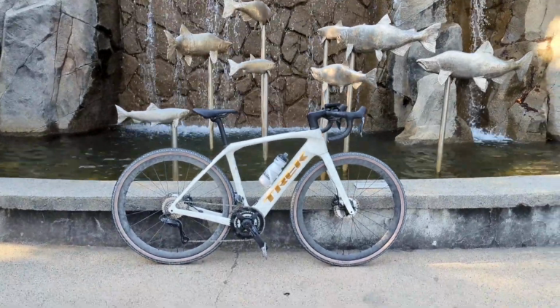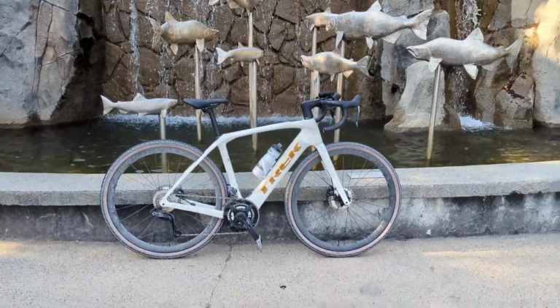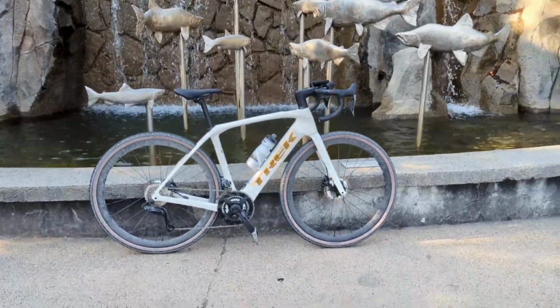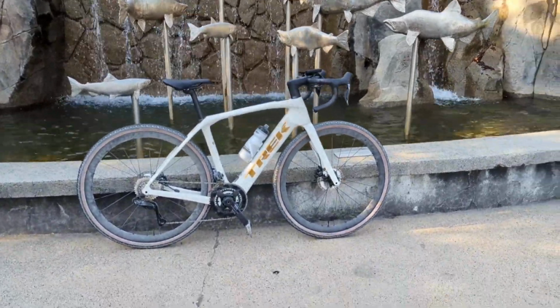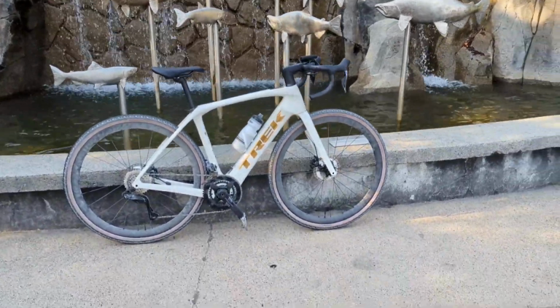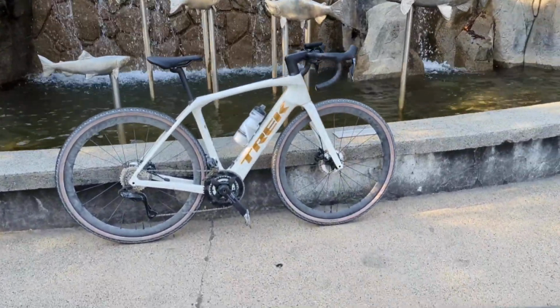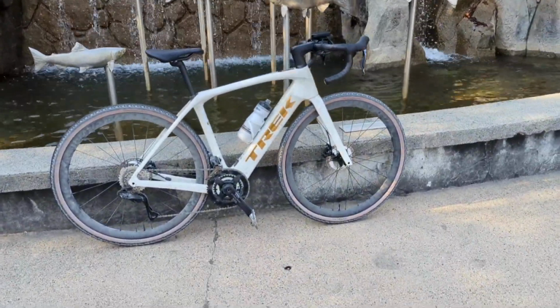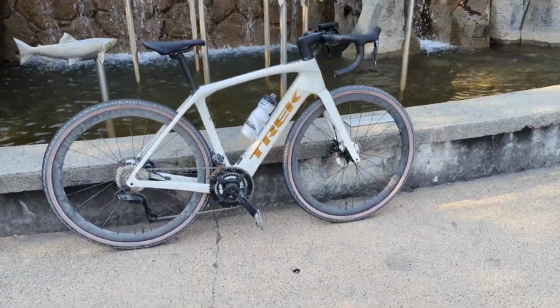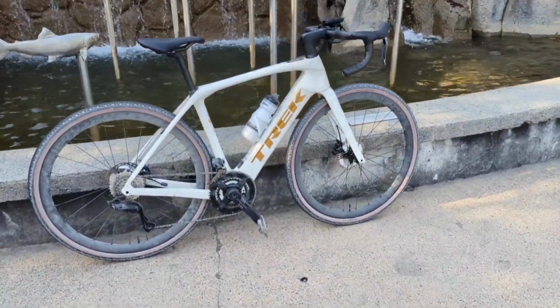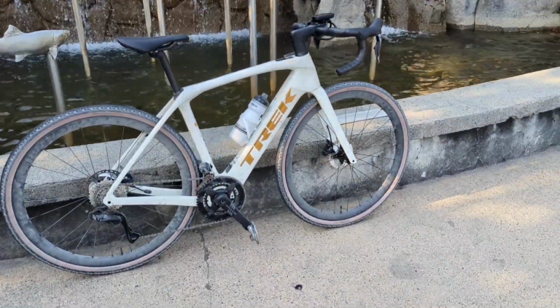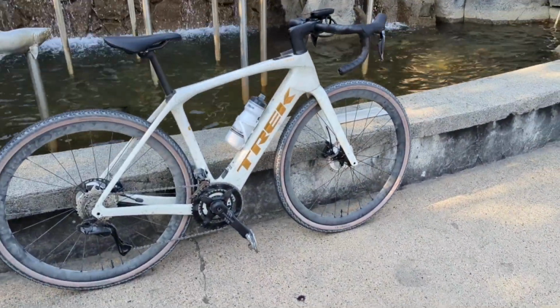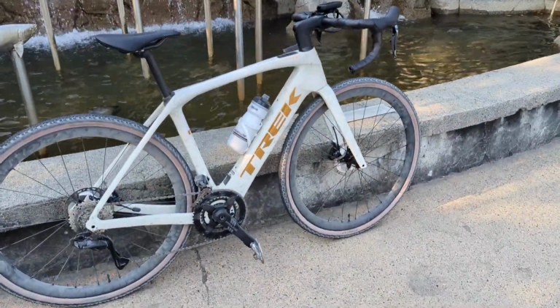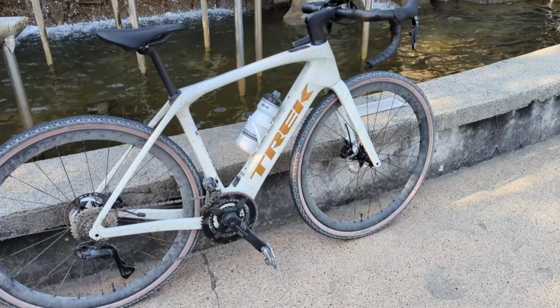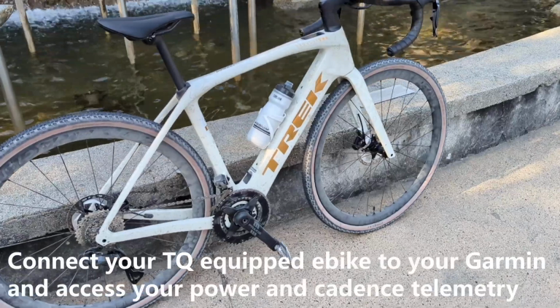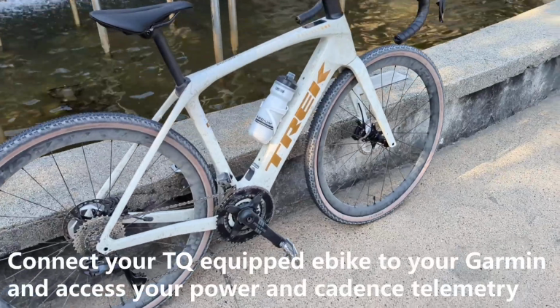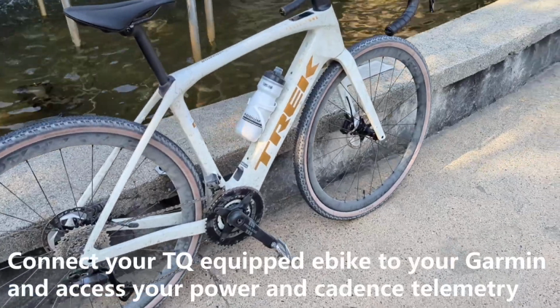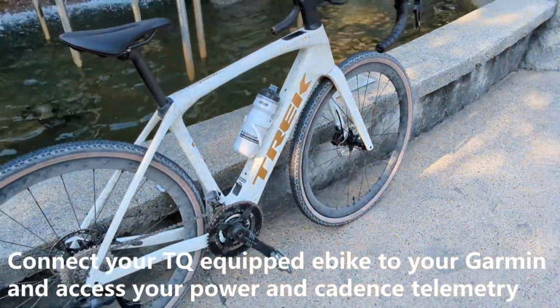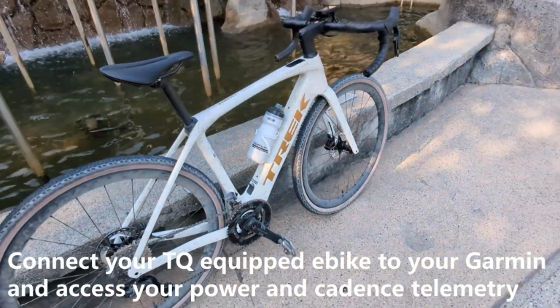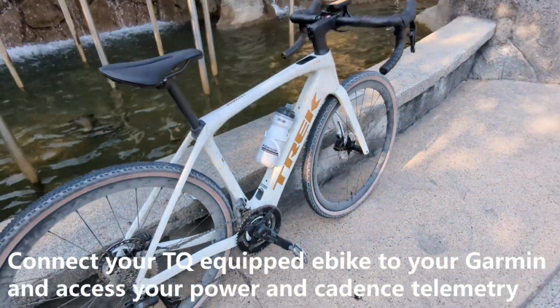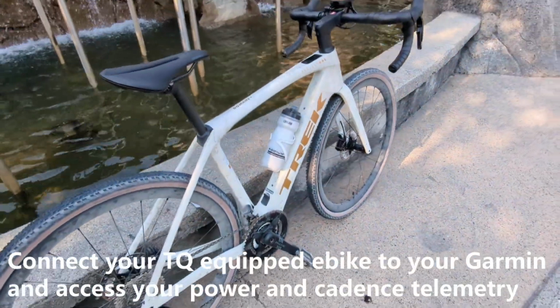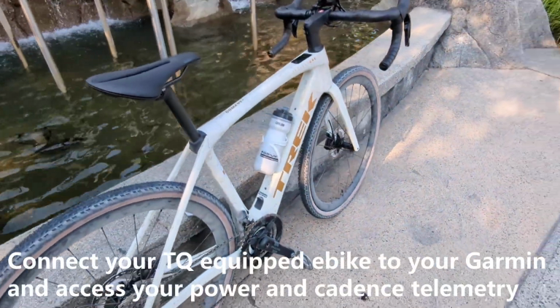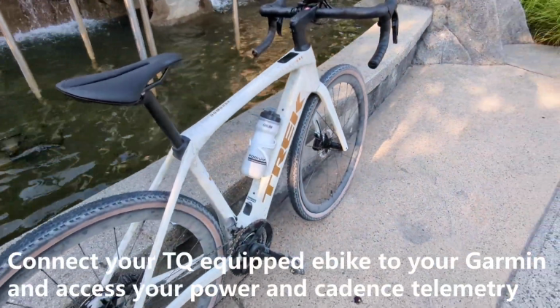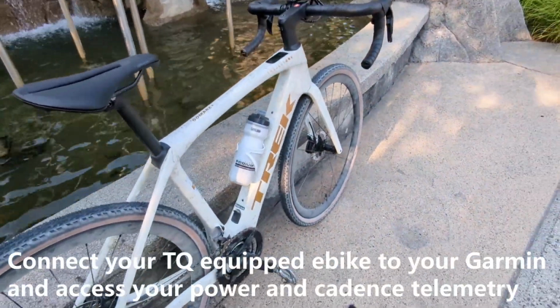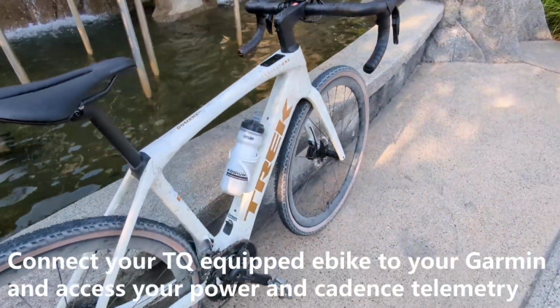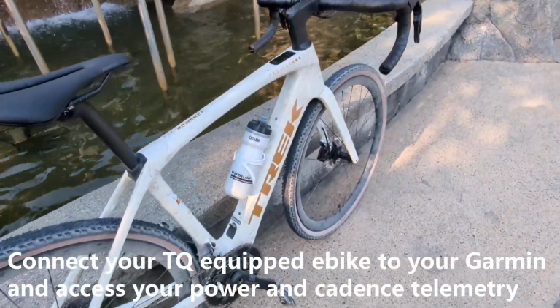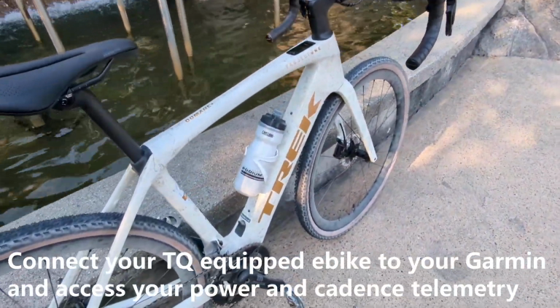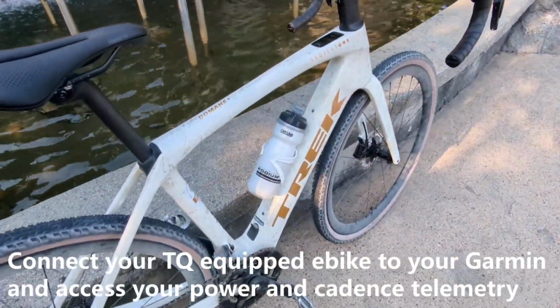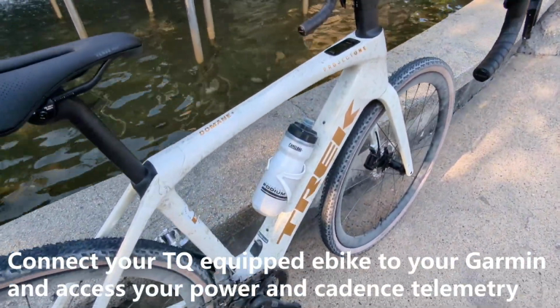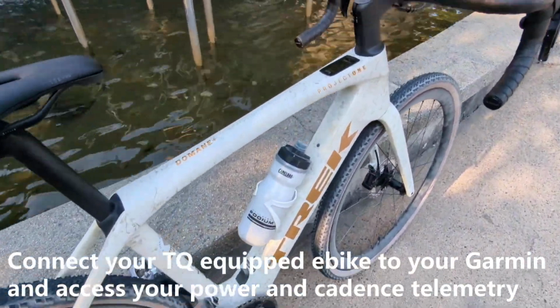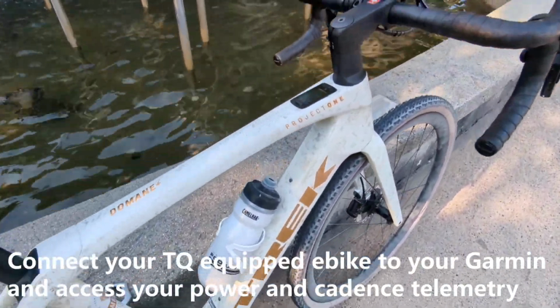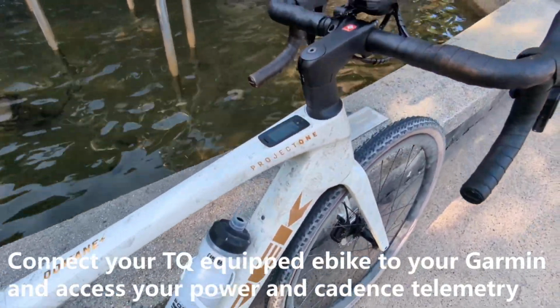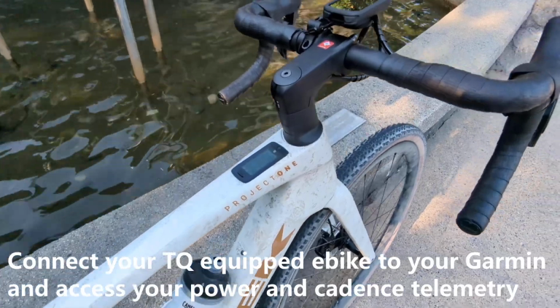Hi, this is Dan V-Rides and today I'm going to show you how to connect your TQ-equipped eBike to your Garmin computer, so you can add your power and cadence telemetry to your ride stats.